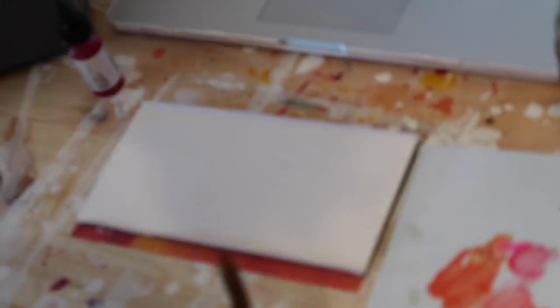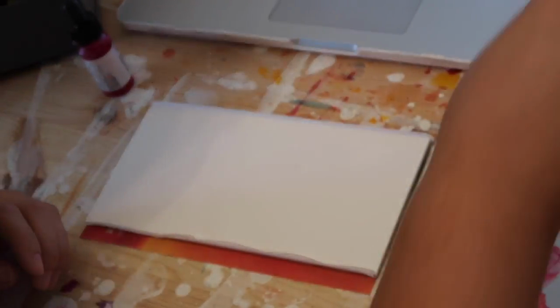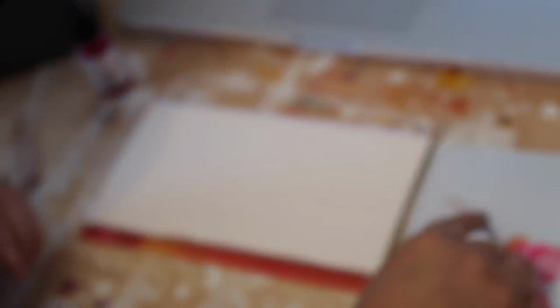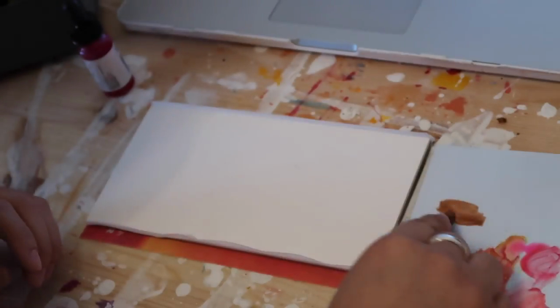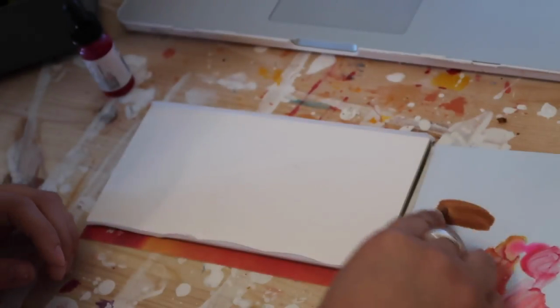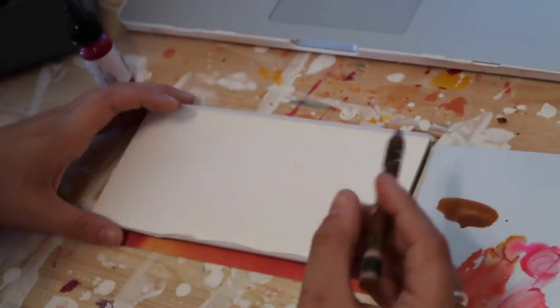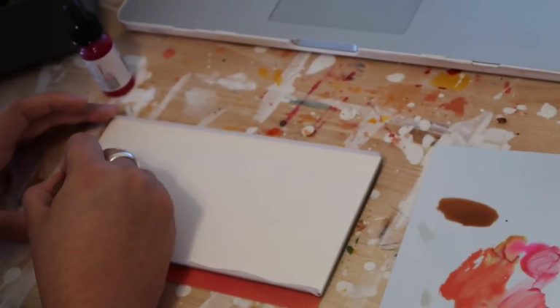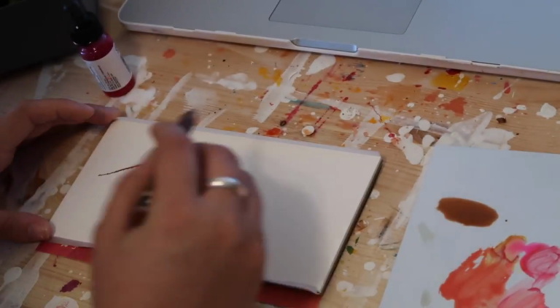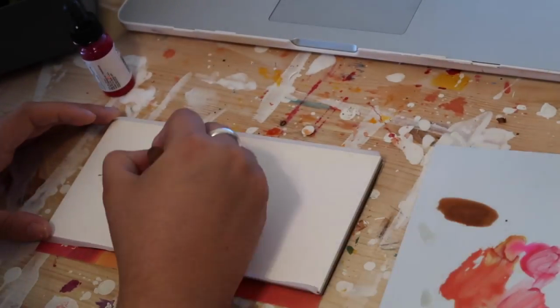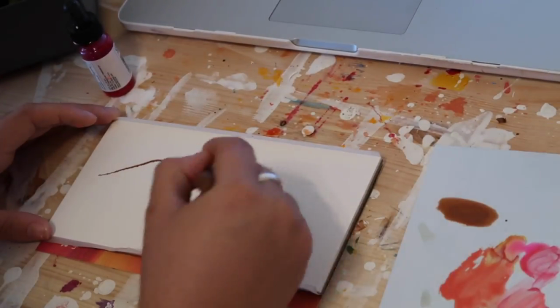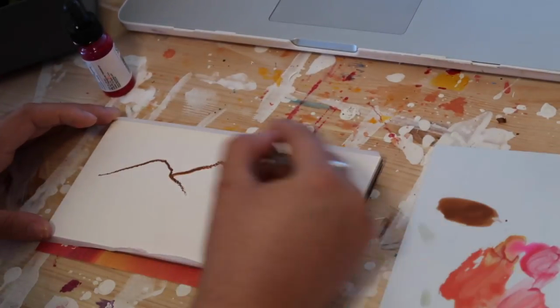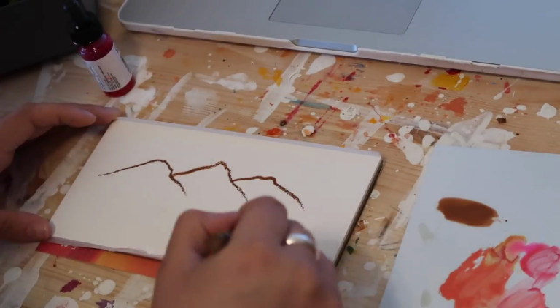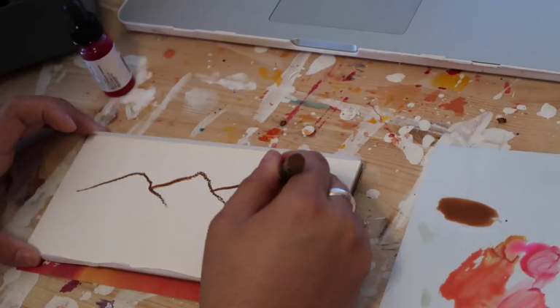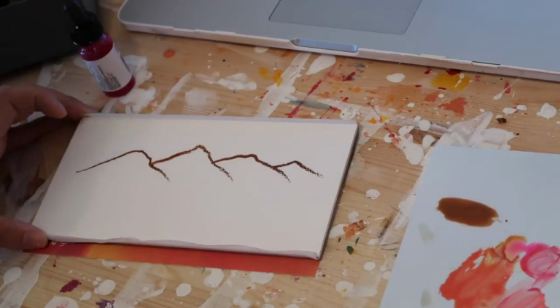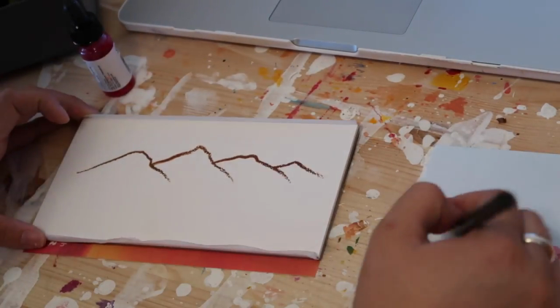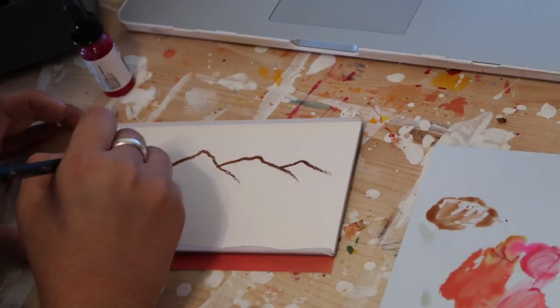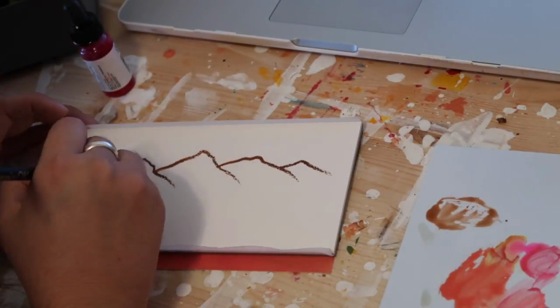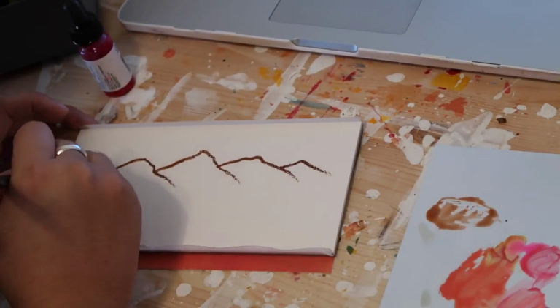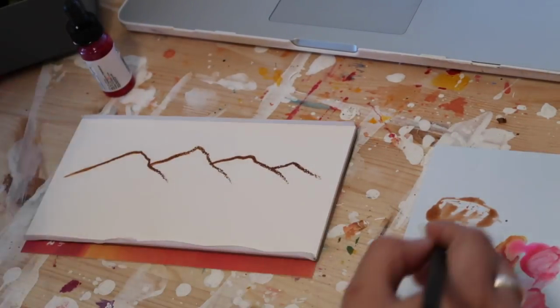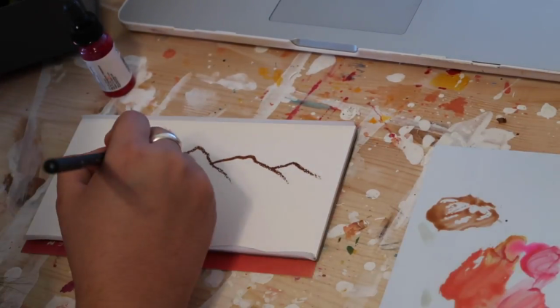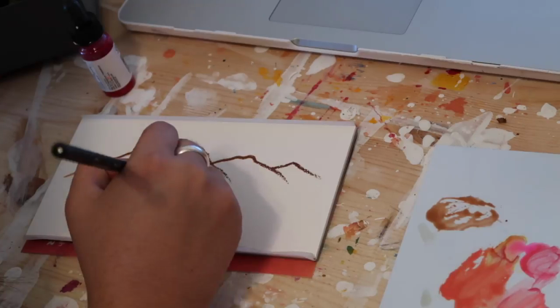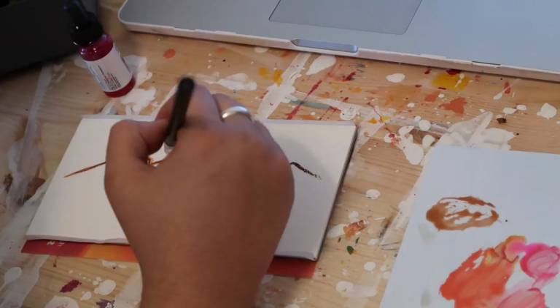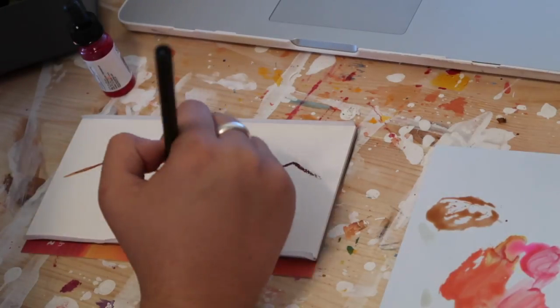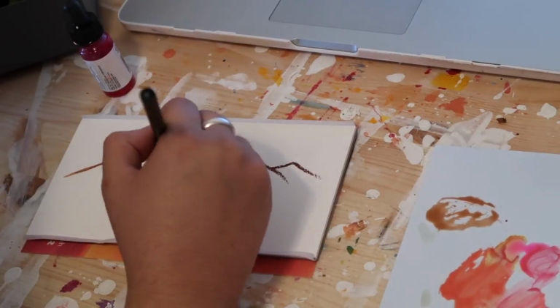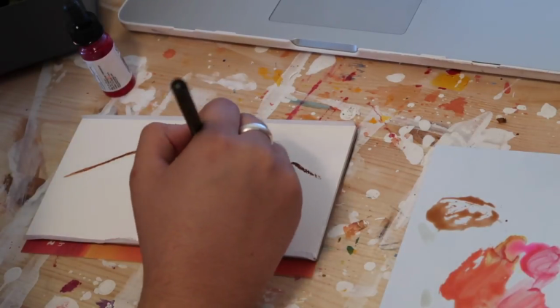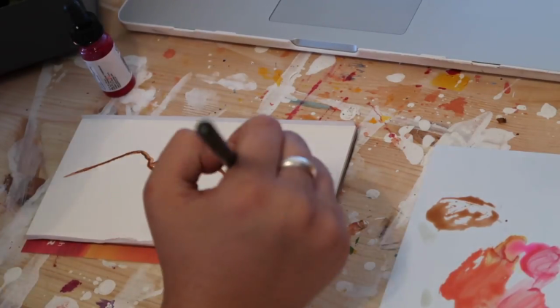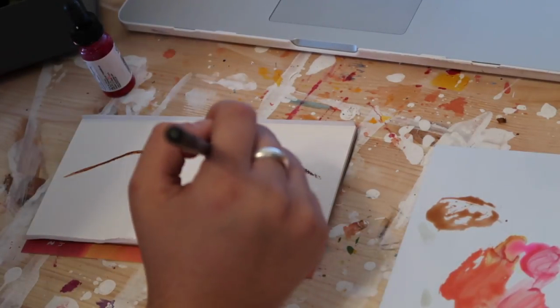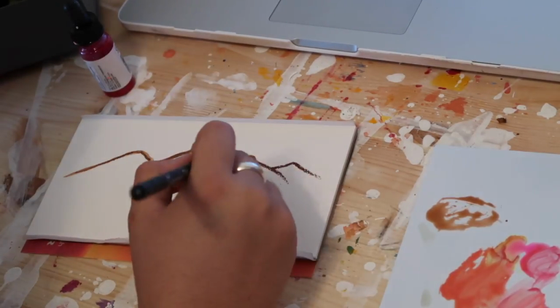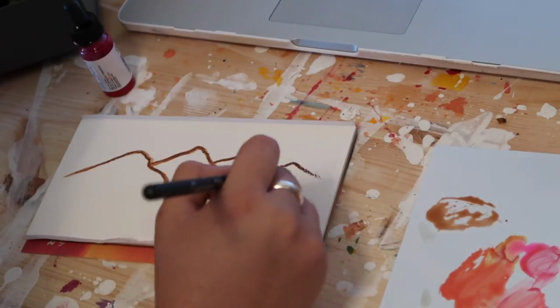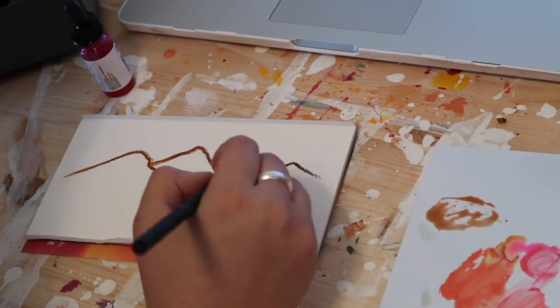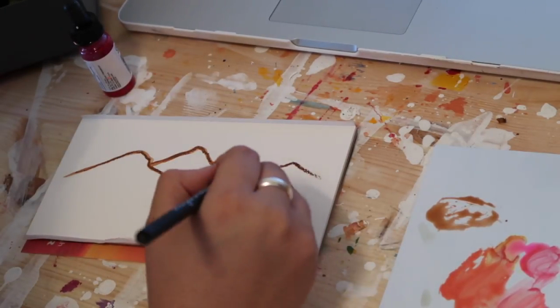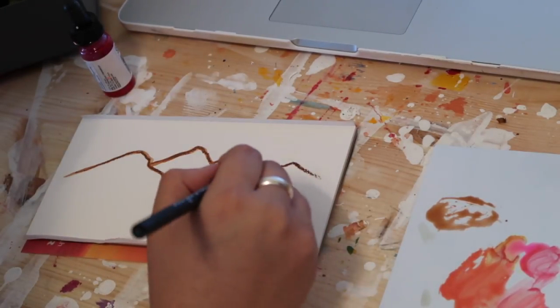Hey guys, it's Paige Poppy. Welcome back to my channel and thanks for being here.